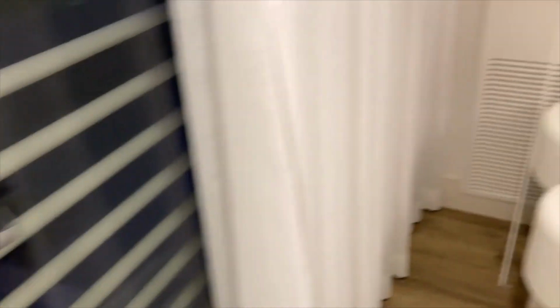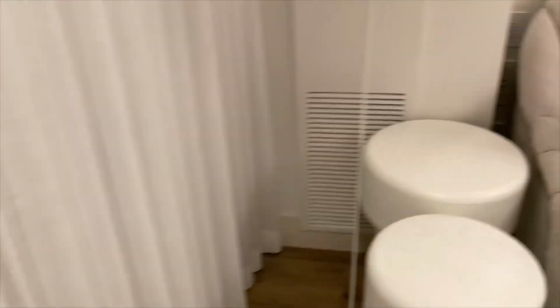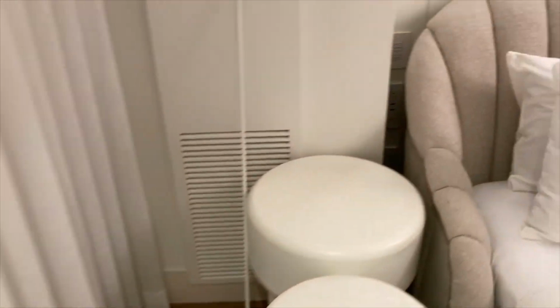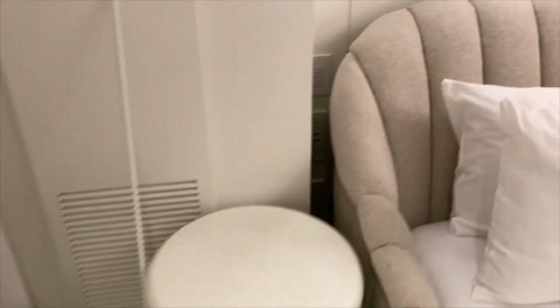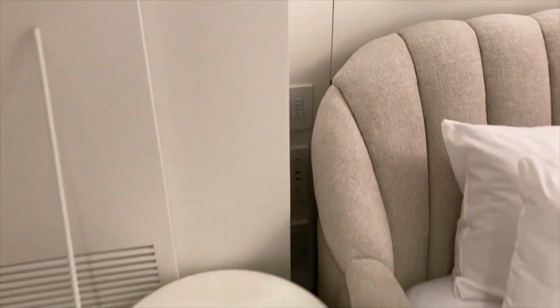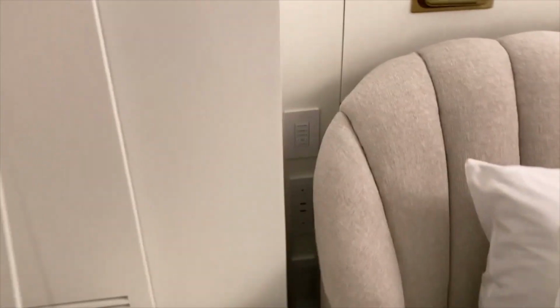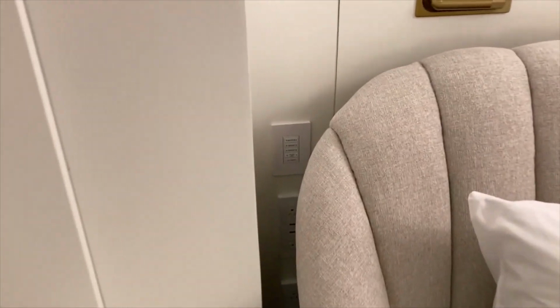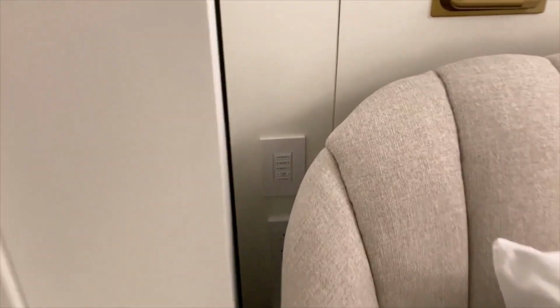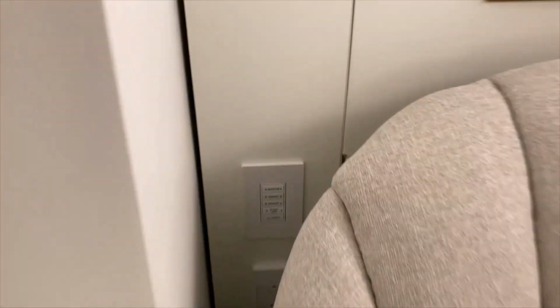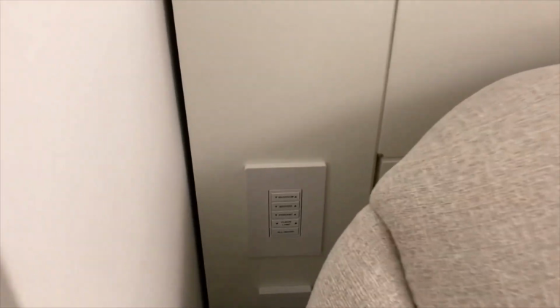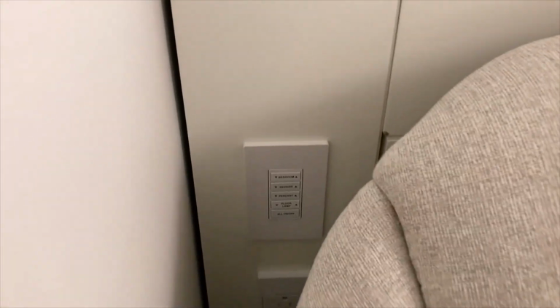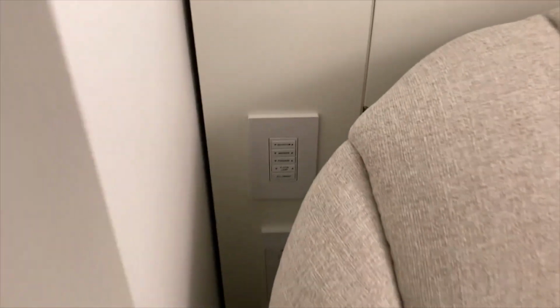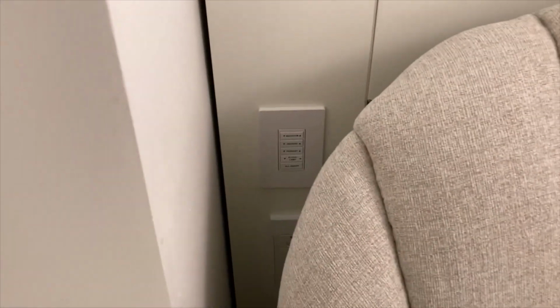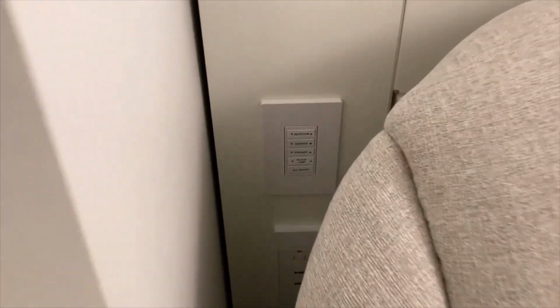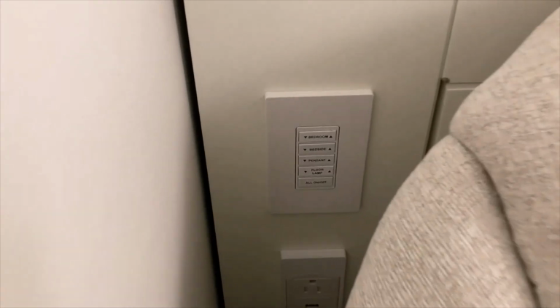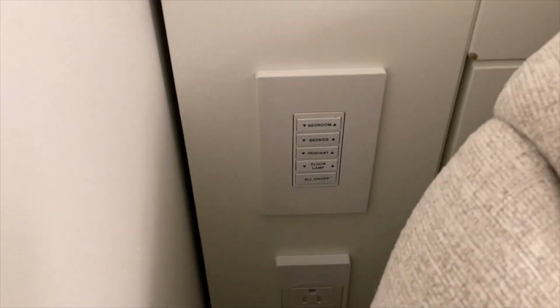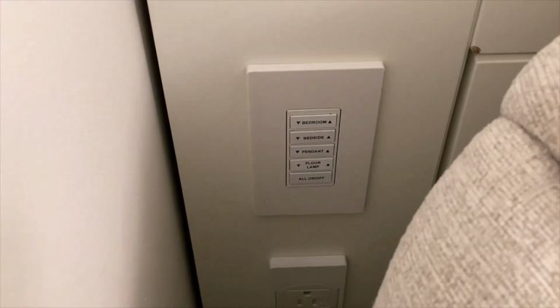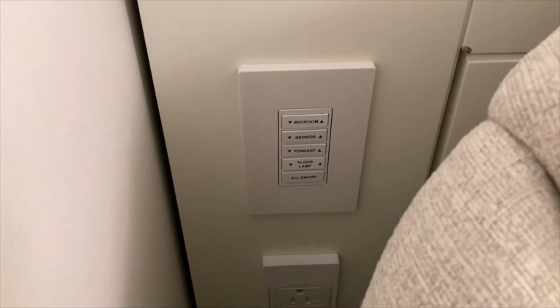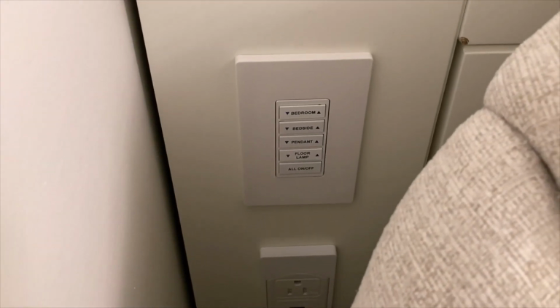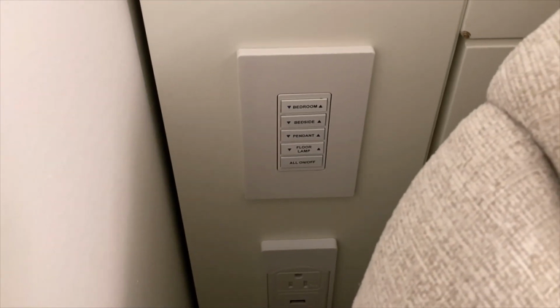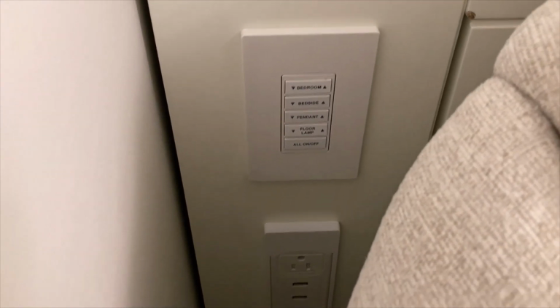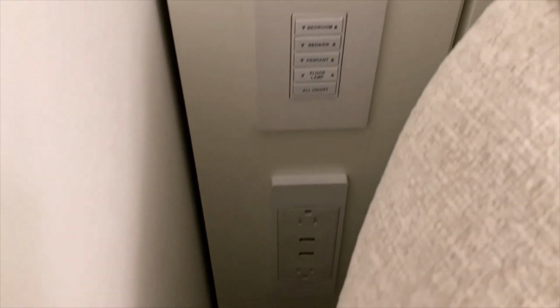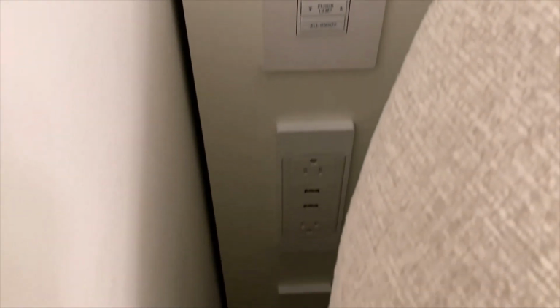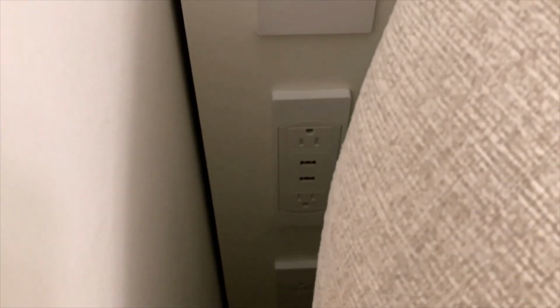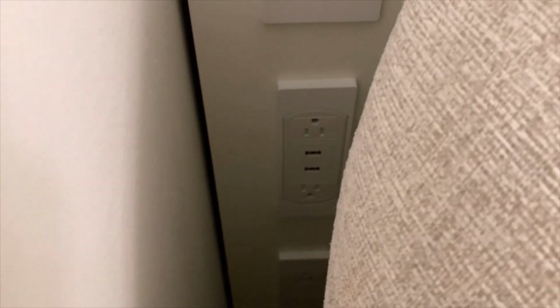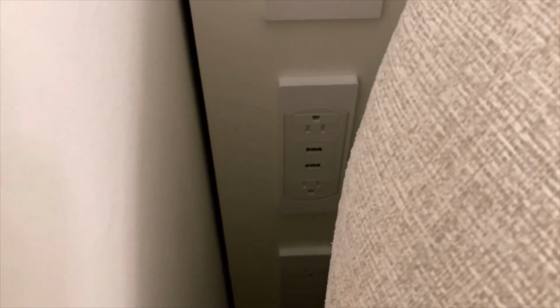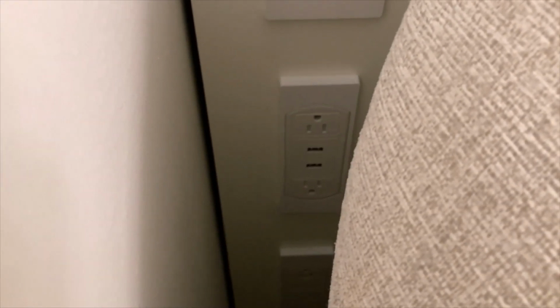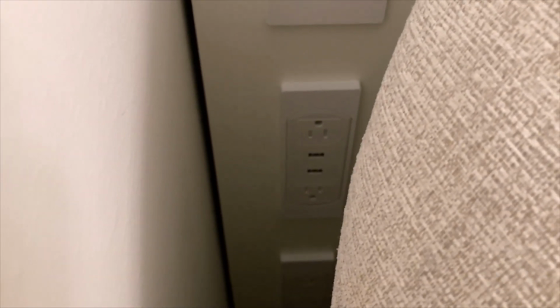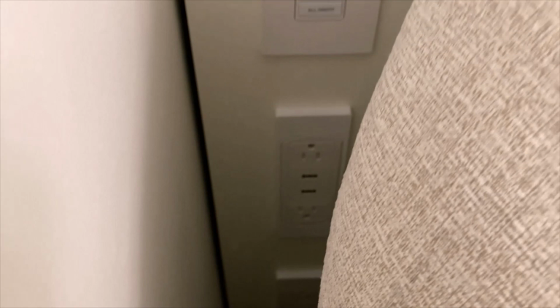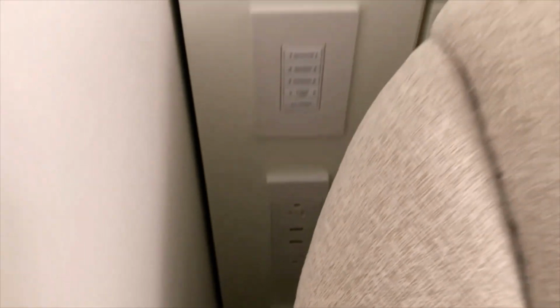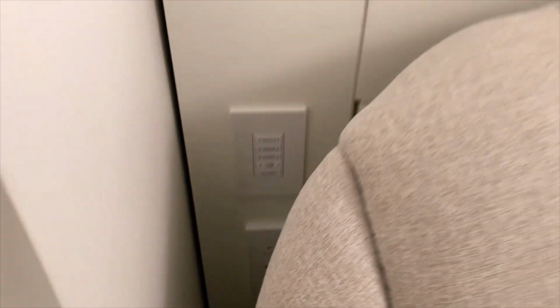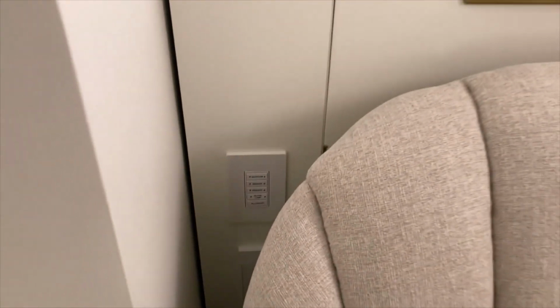Taking a look beside the bed — you do have one beside the other bed as well — you have the option to control the lighting in the room, and you do have plug-ins for your electronics.